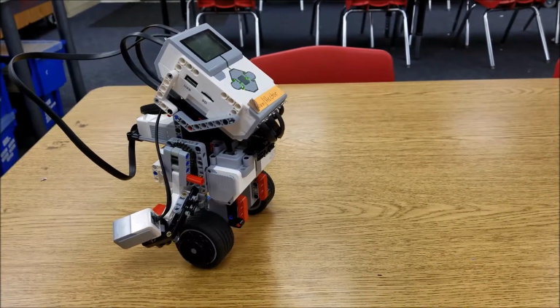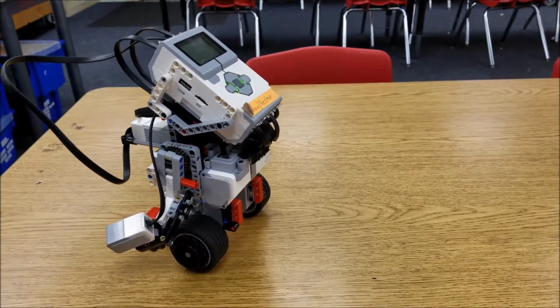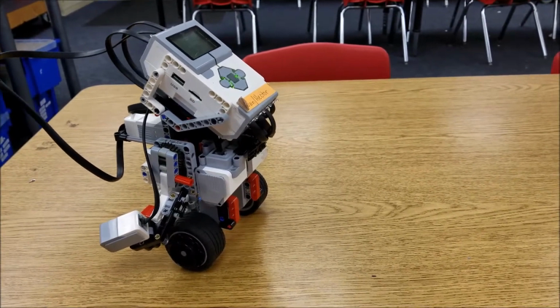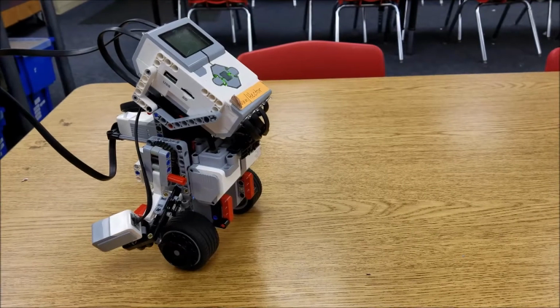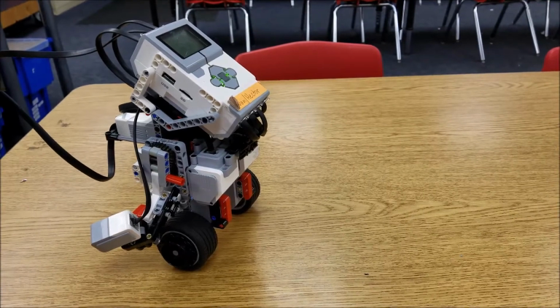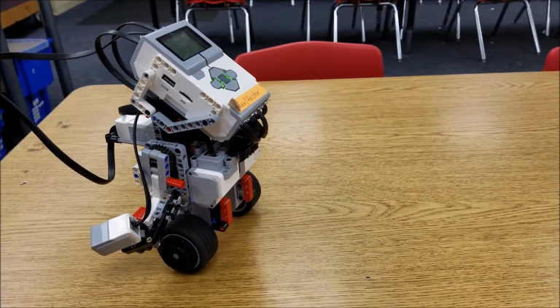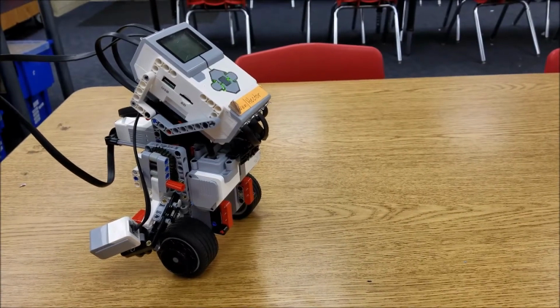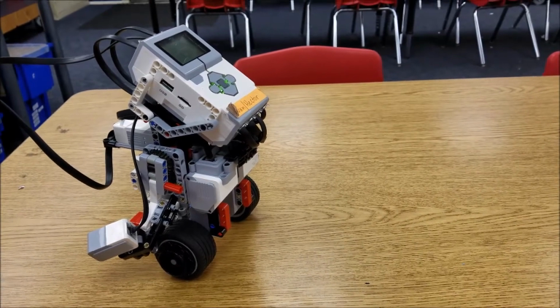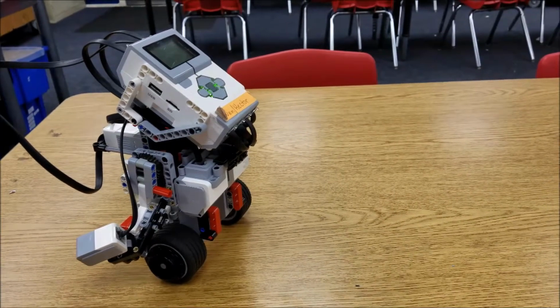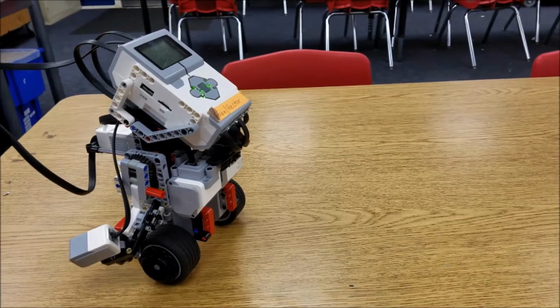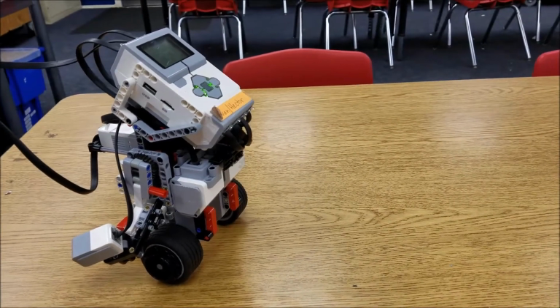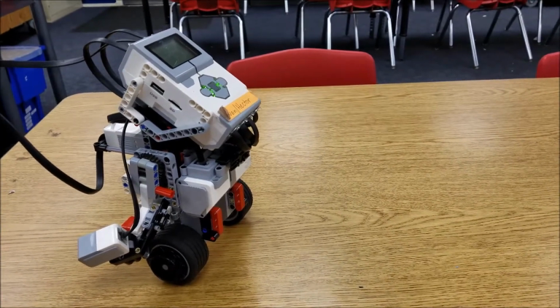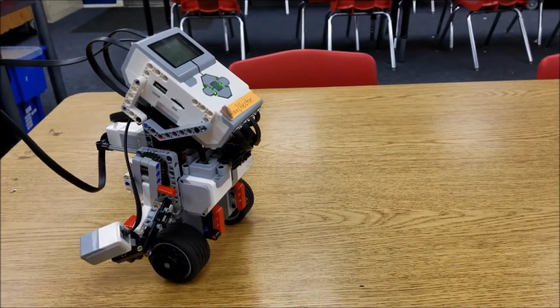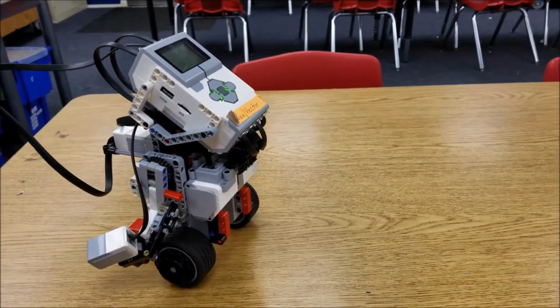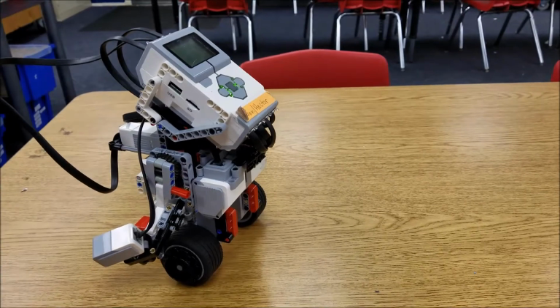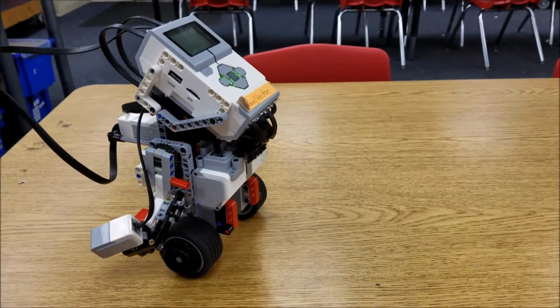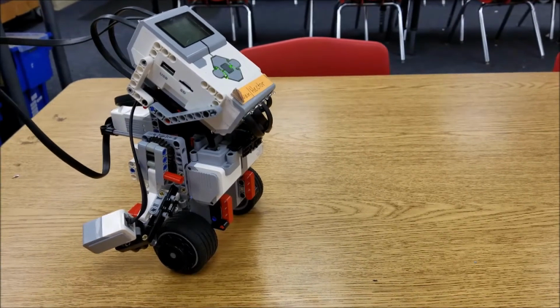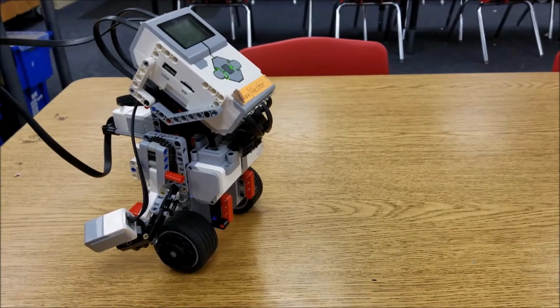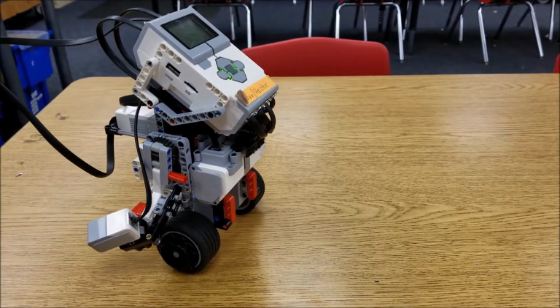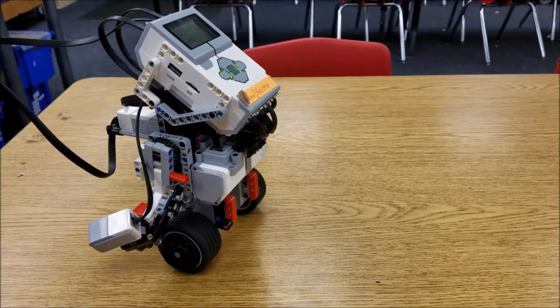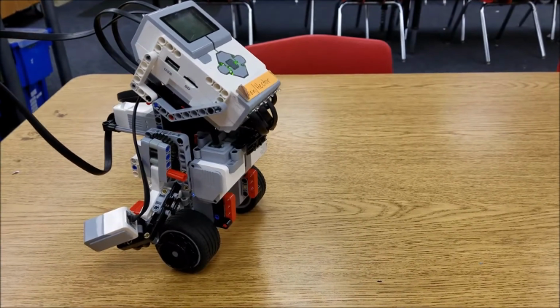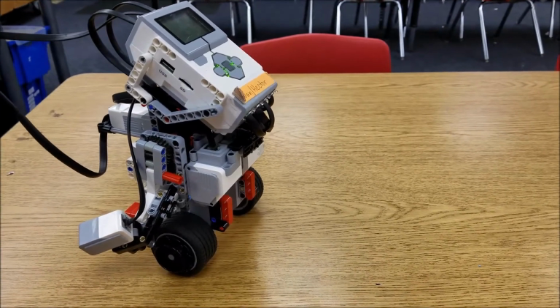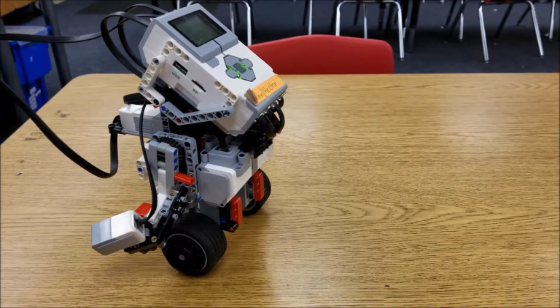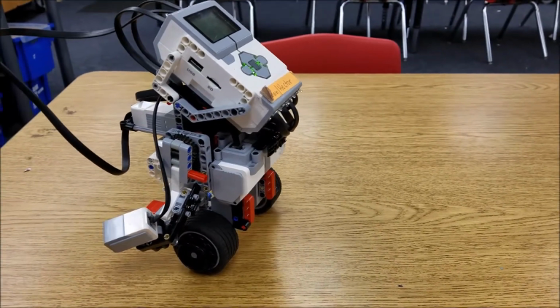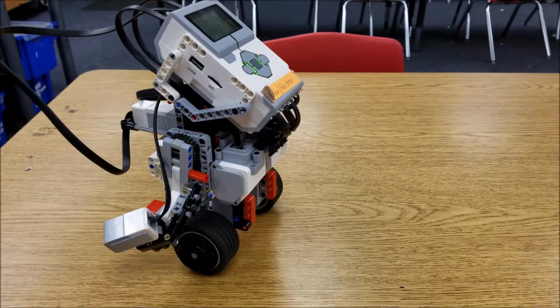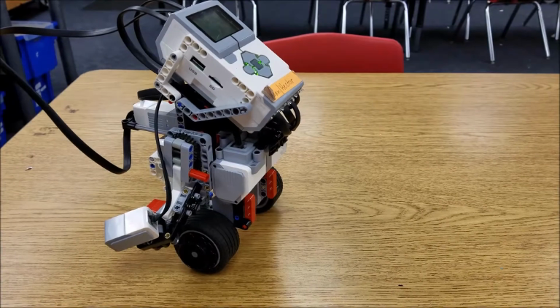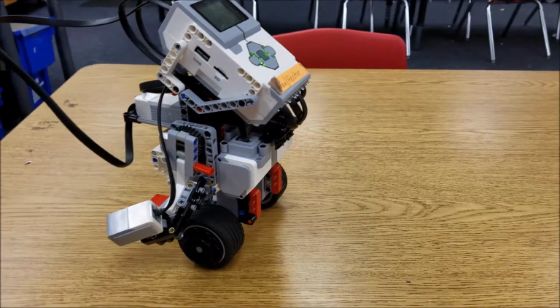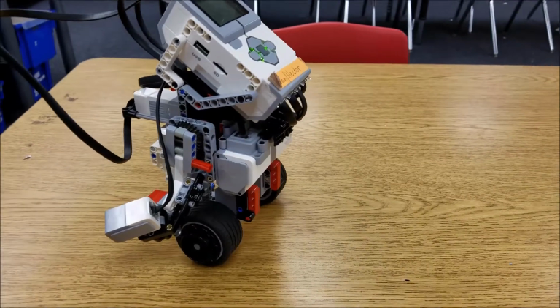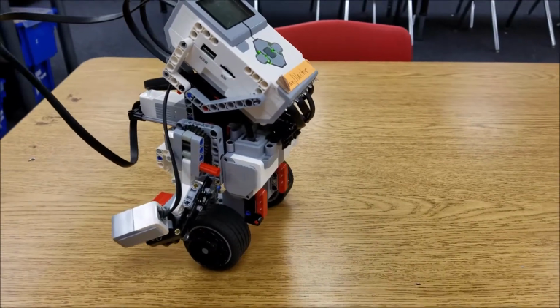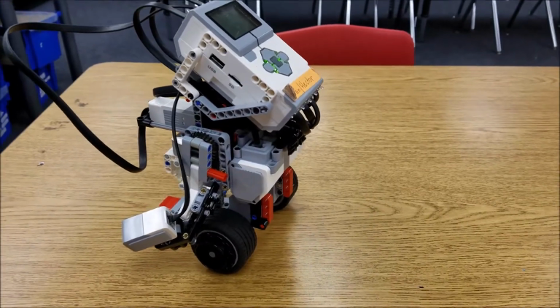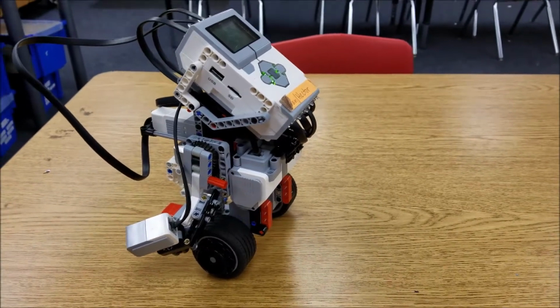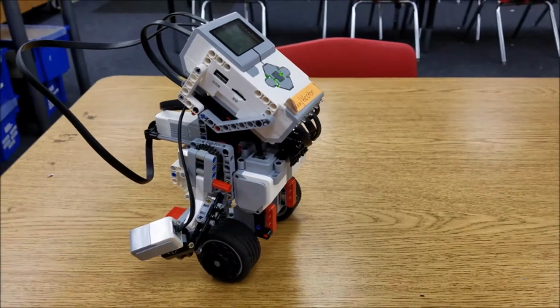What we did is we are working on the gyro boy, and we have a problem that arises at least three or four times a year. When students build the gyro boy, I can demonstrate it with this robot right here.